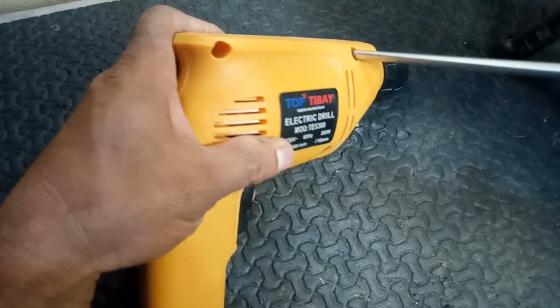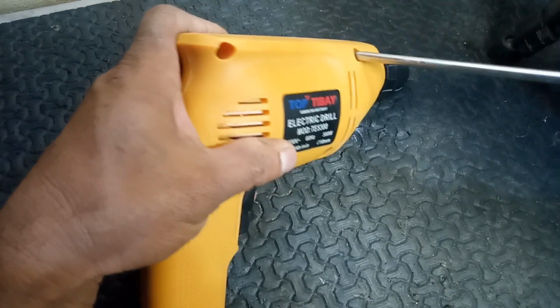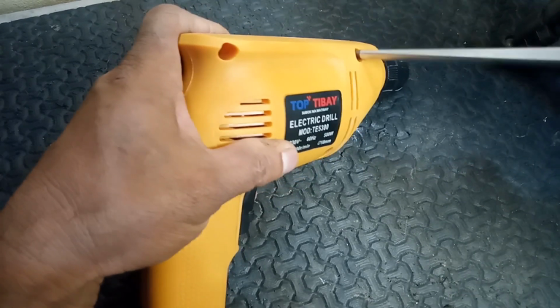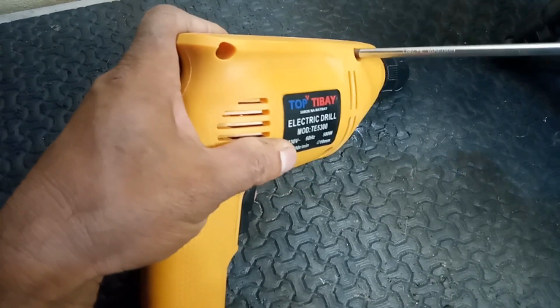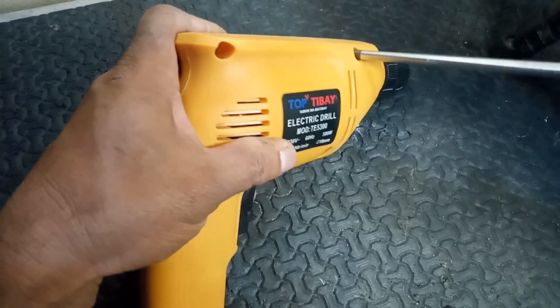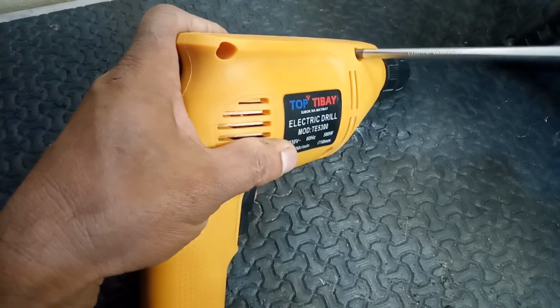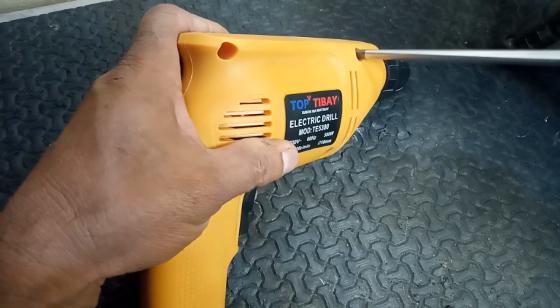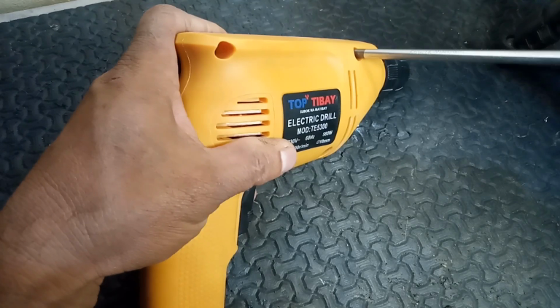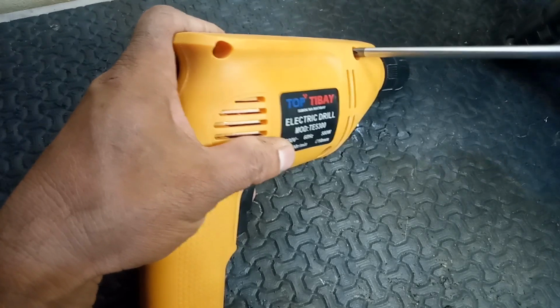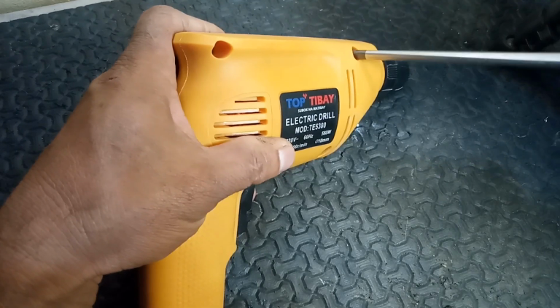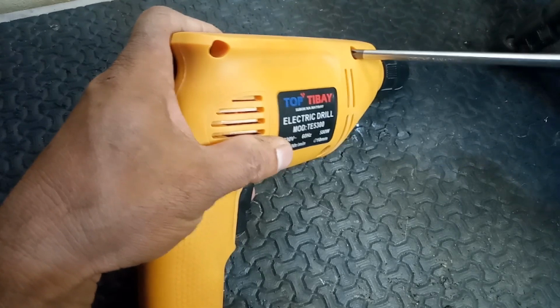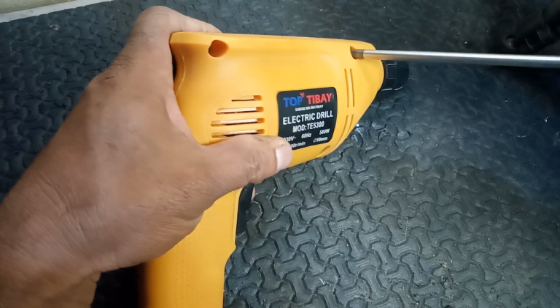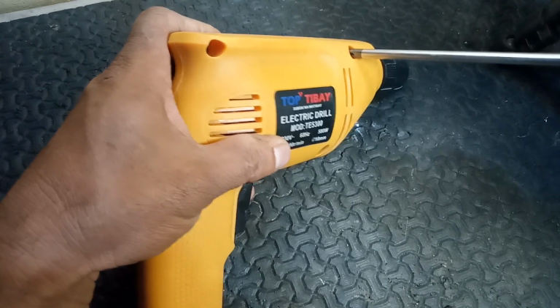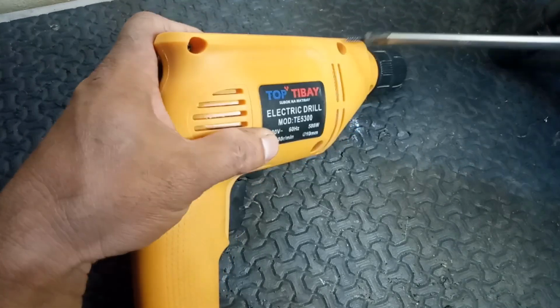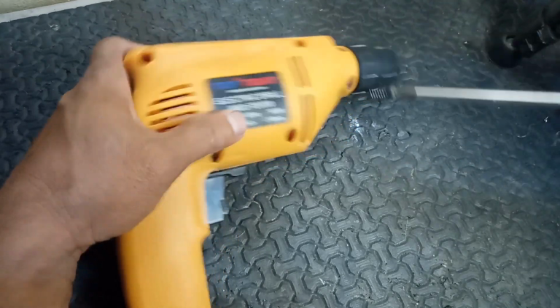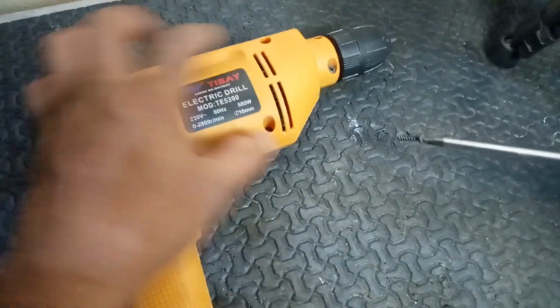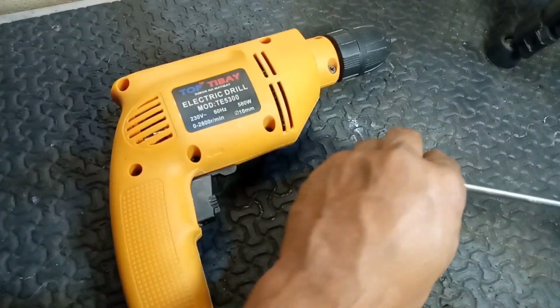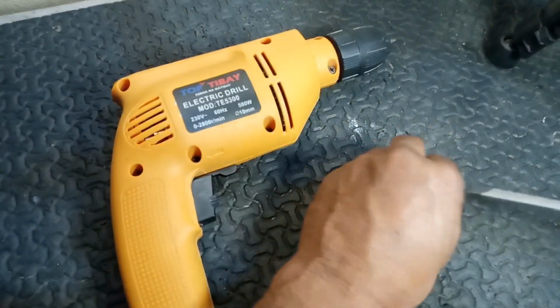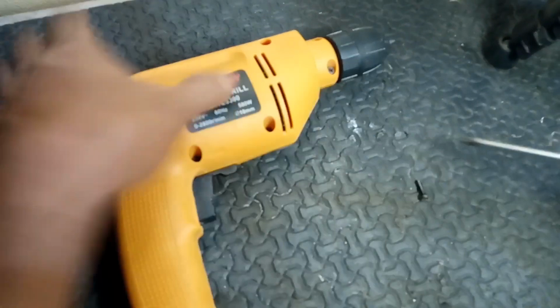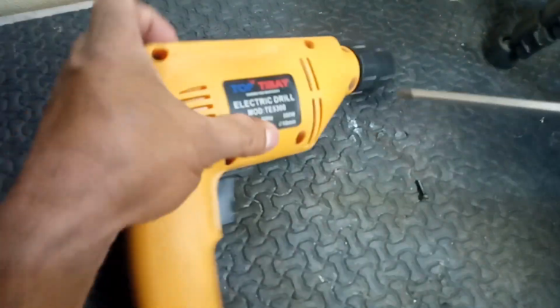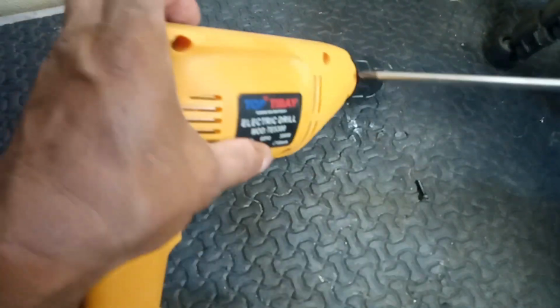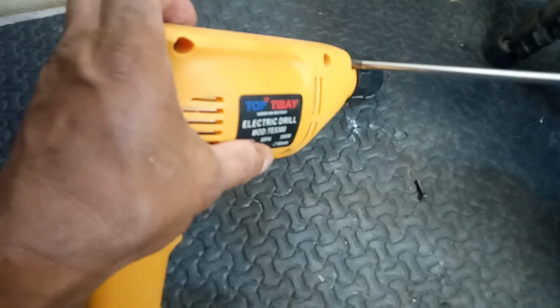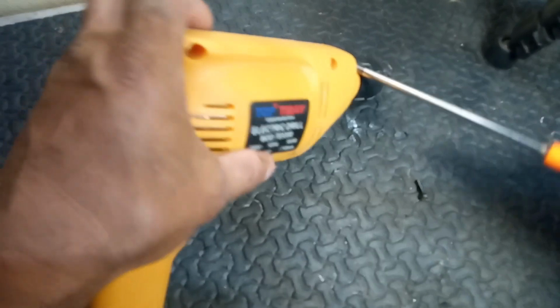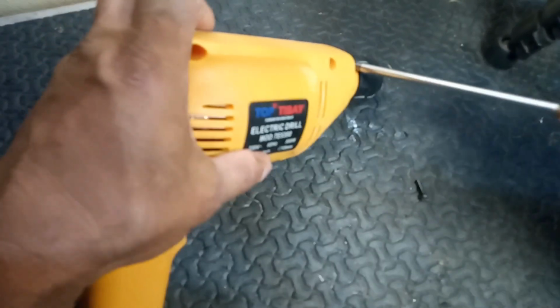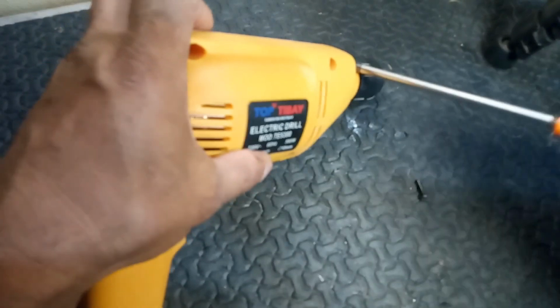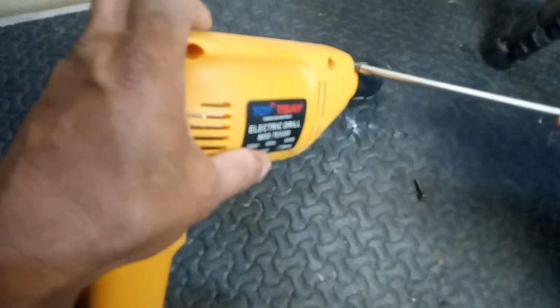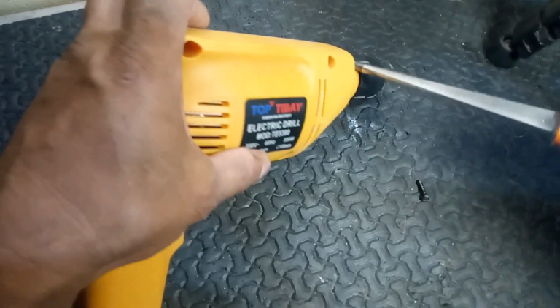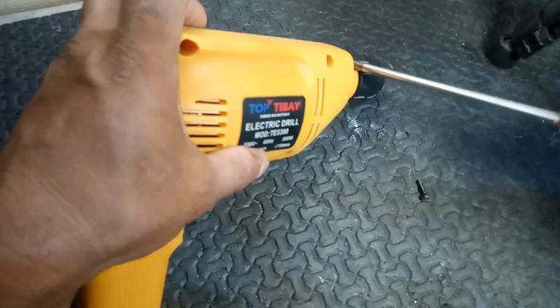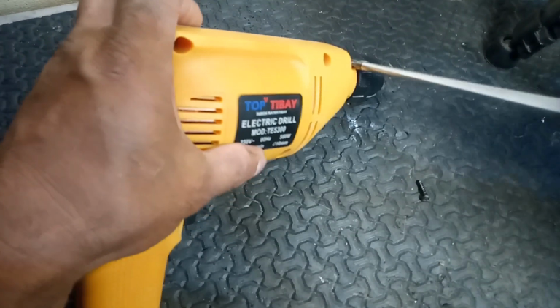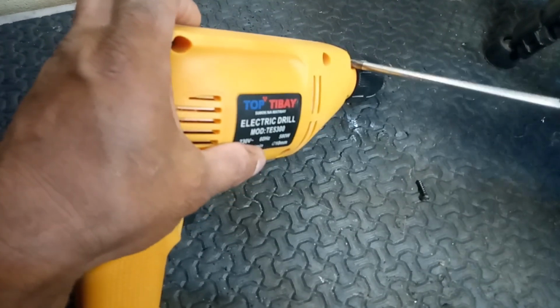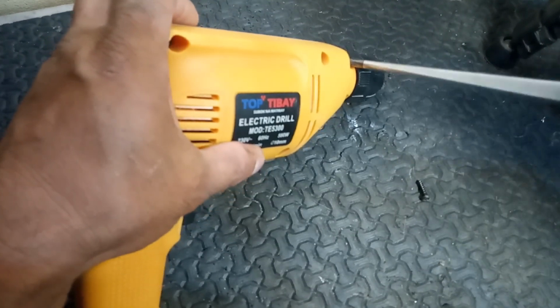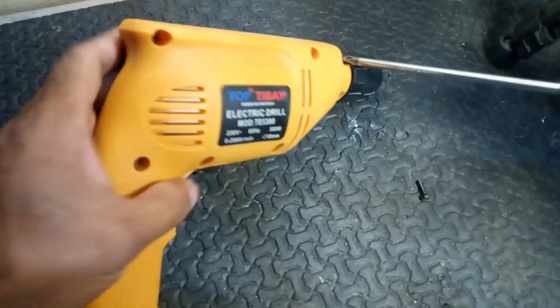Sparking from an electric drill's armature can indicate several potential issues. Here are some common causes and what you can do about them. Common causes of sparking.